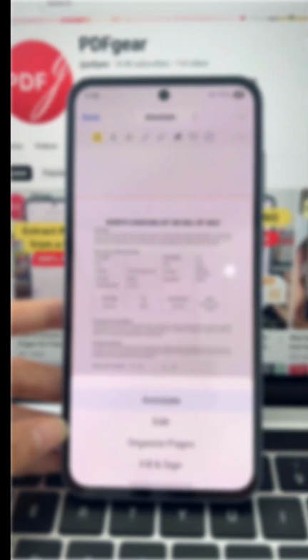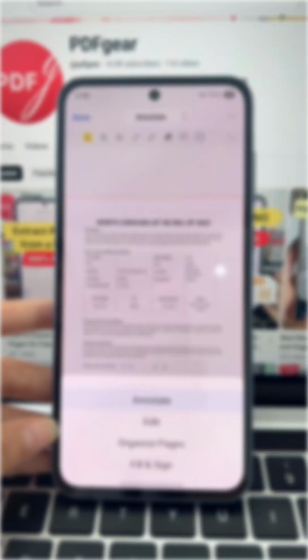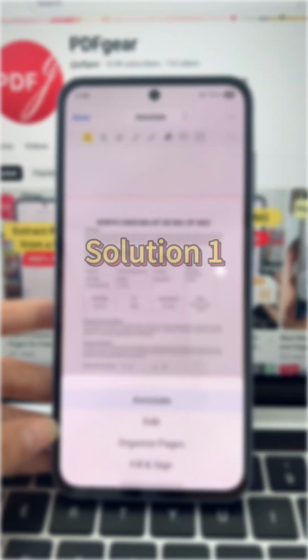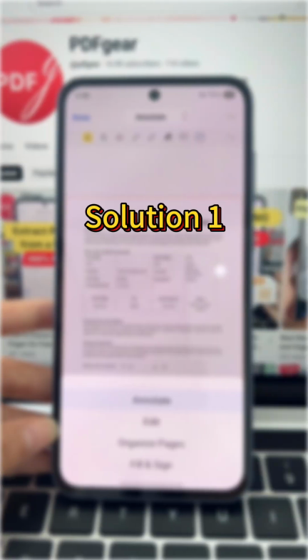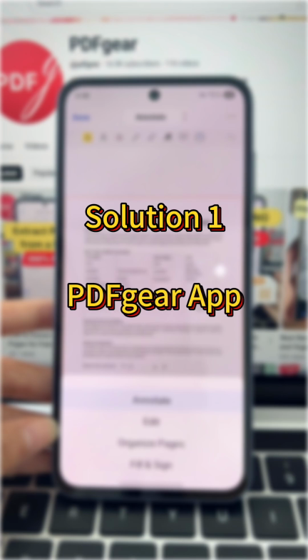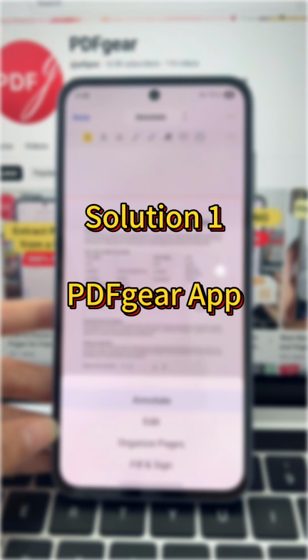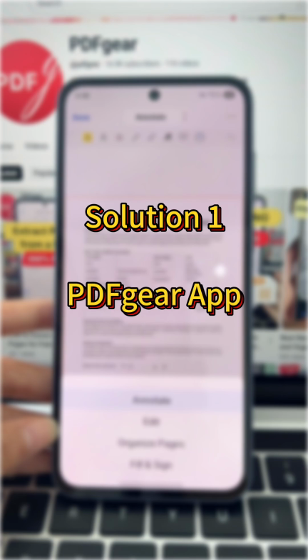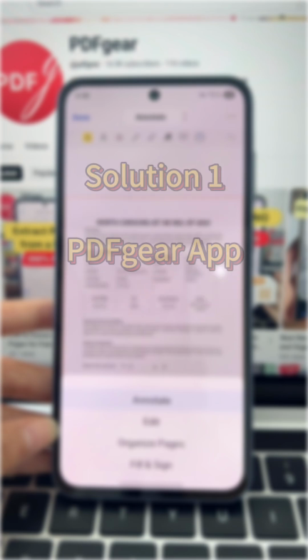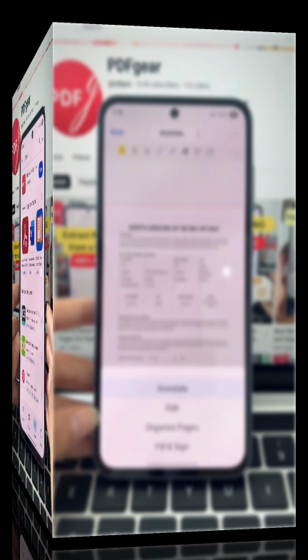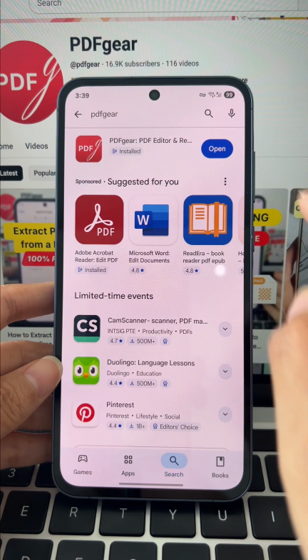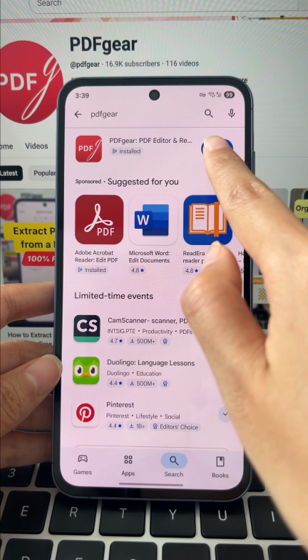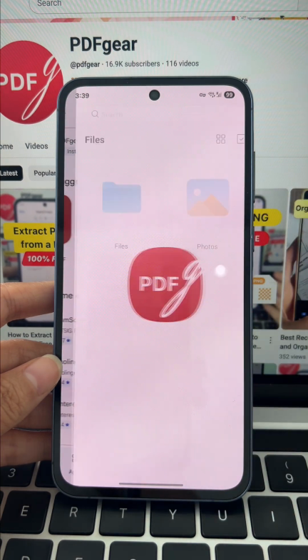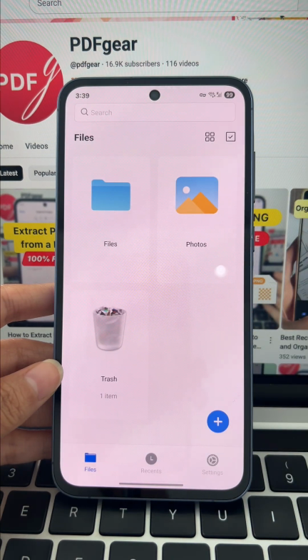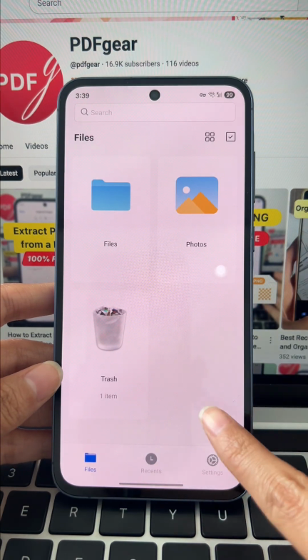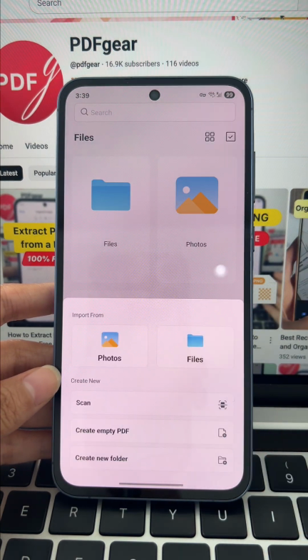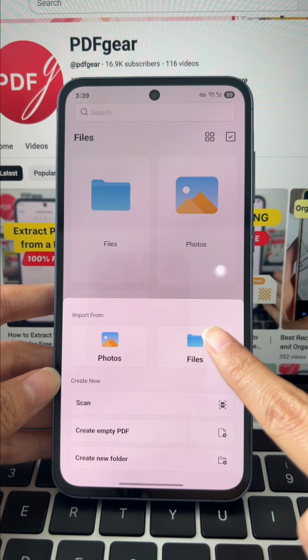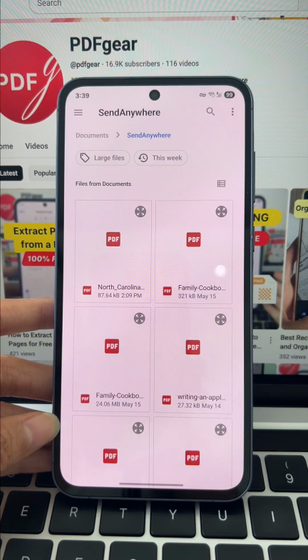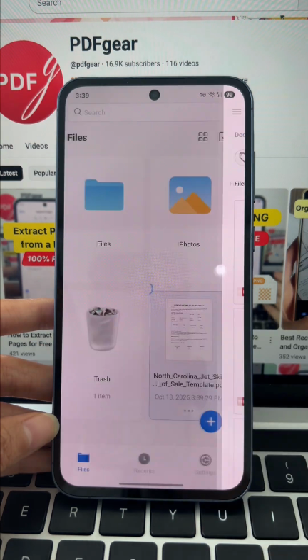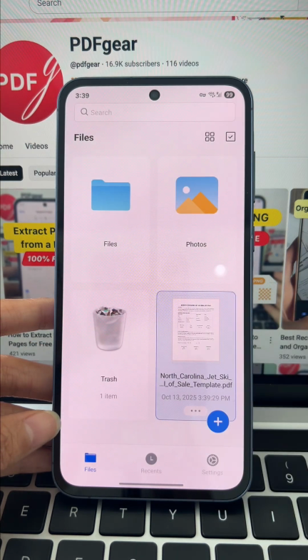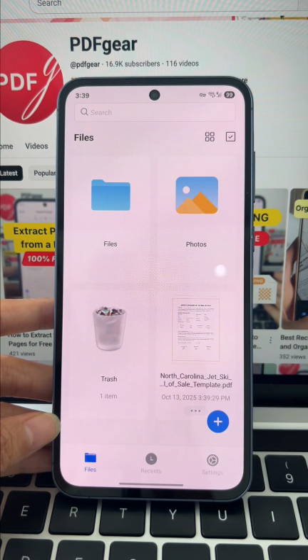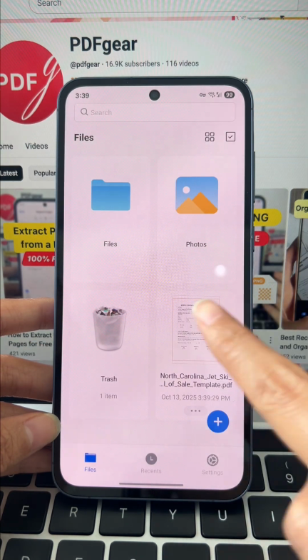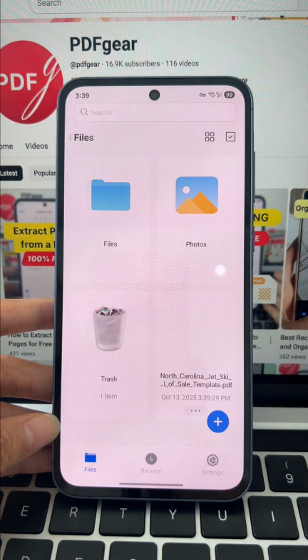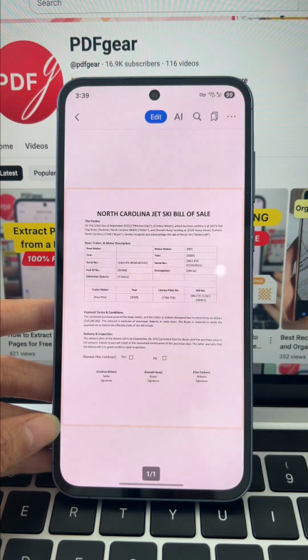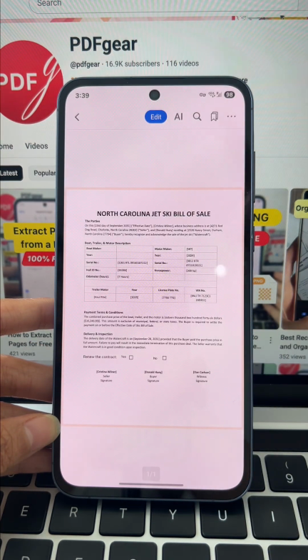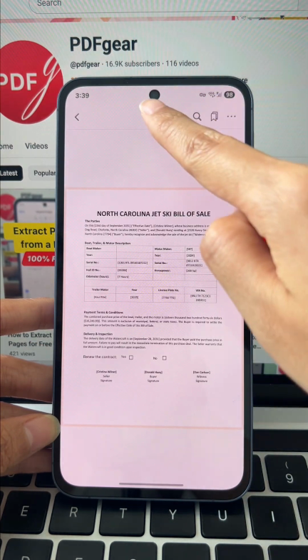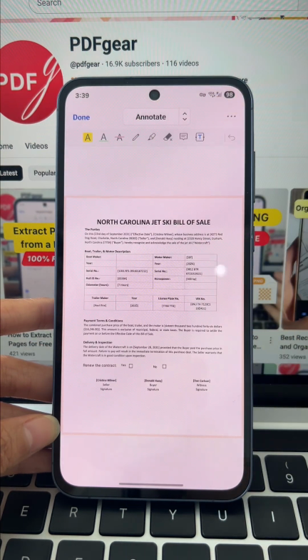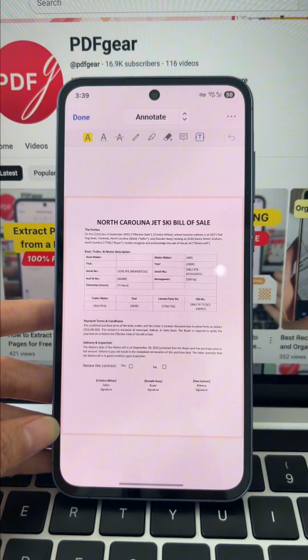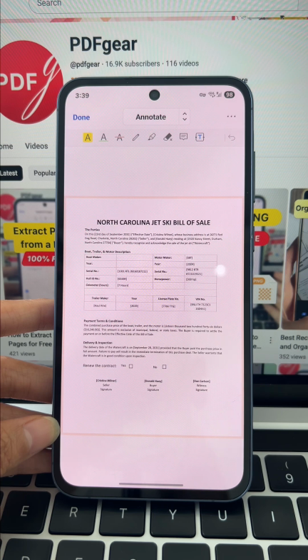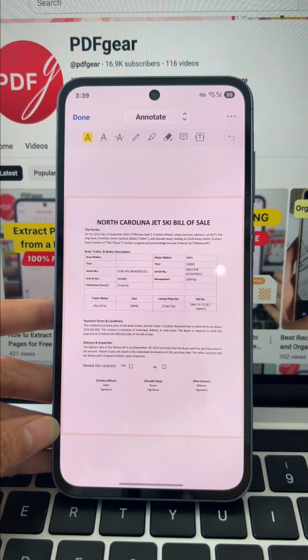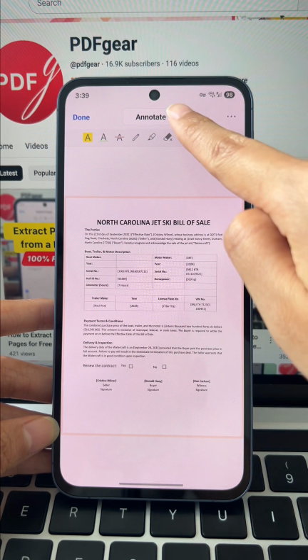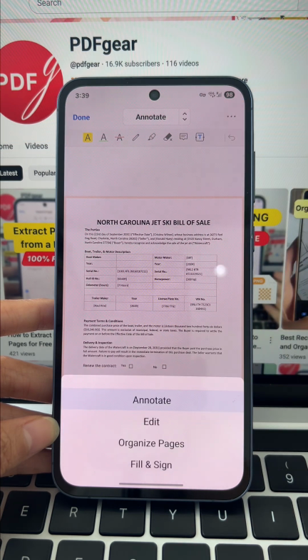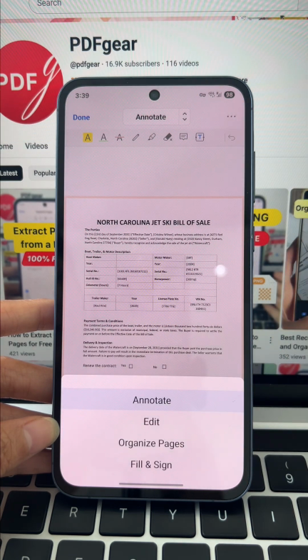Let's start with the PDF Gear app. Install and open PDF Gear and quickly hit plus to load your form. Open the file, hit the edit button, then go to annotate and choose fill and sign from the options.